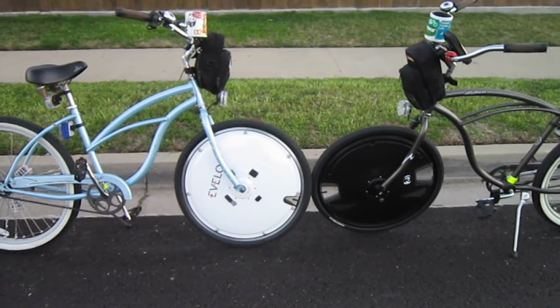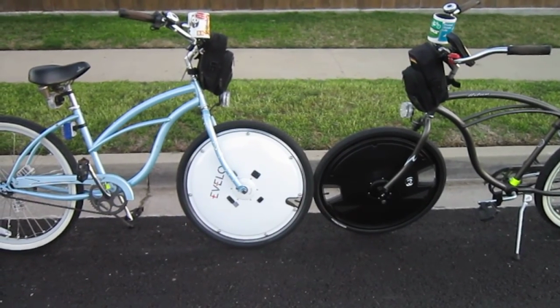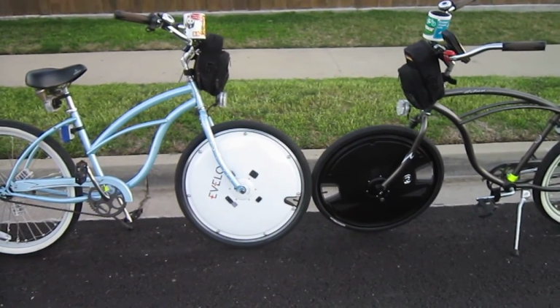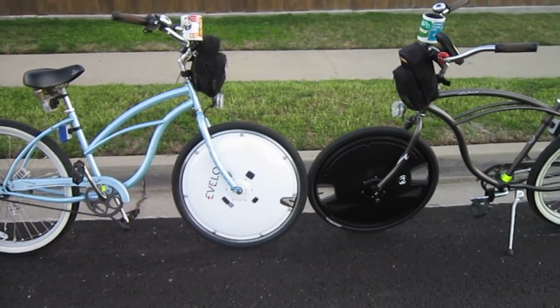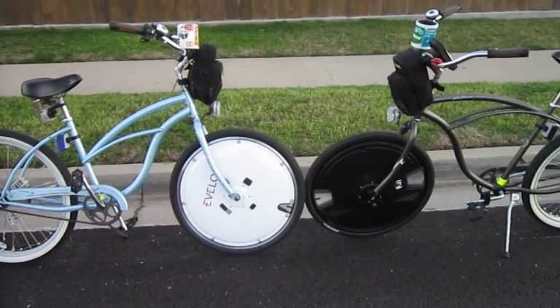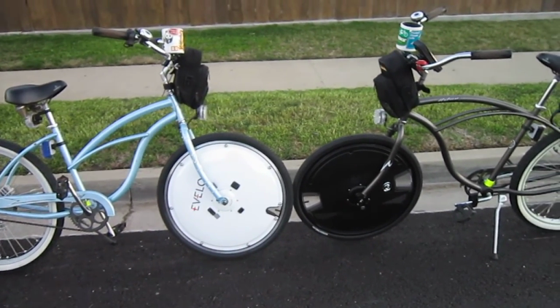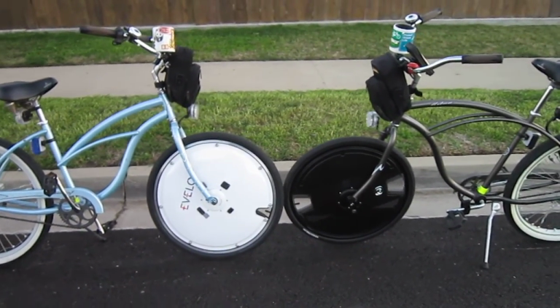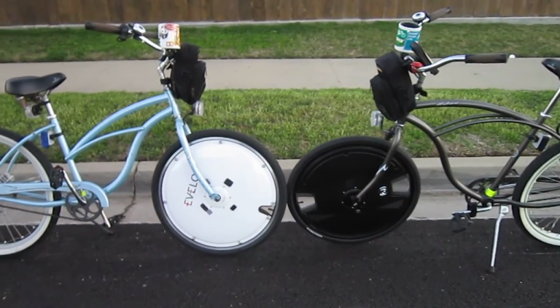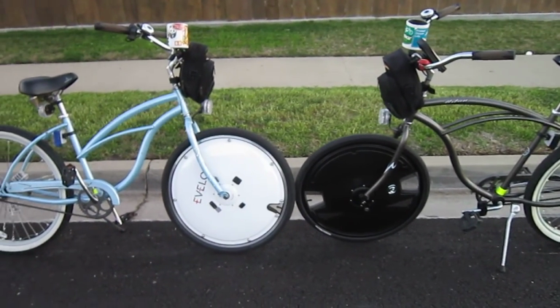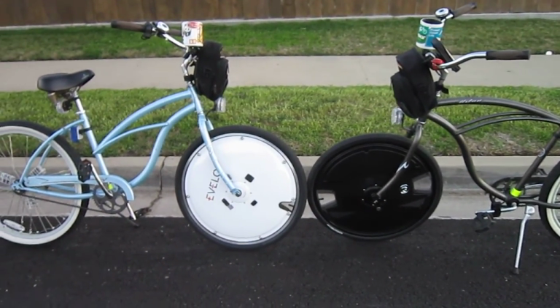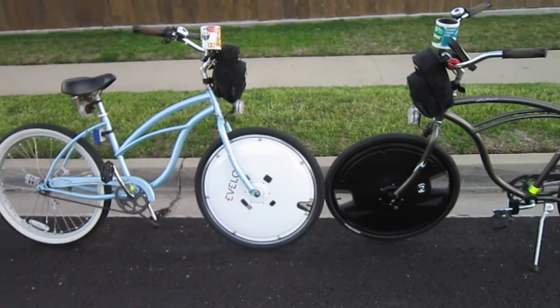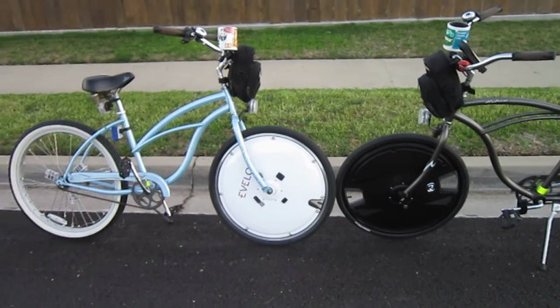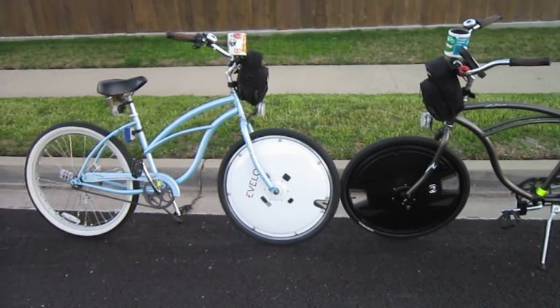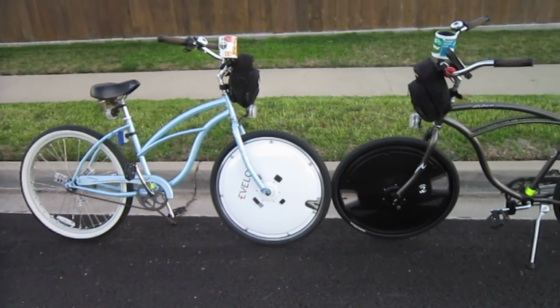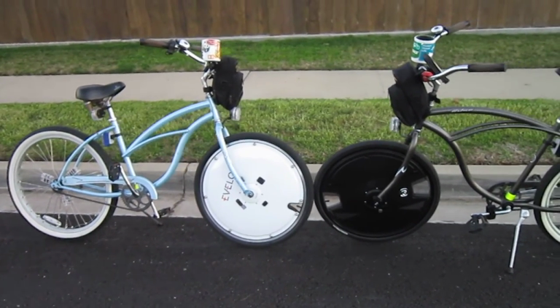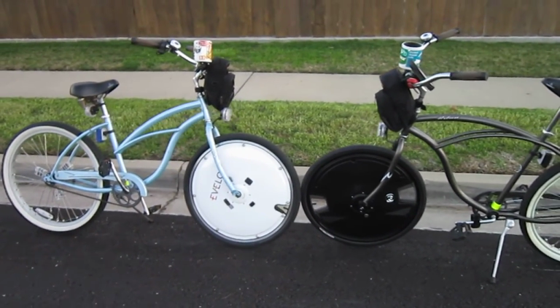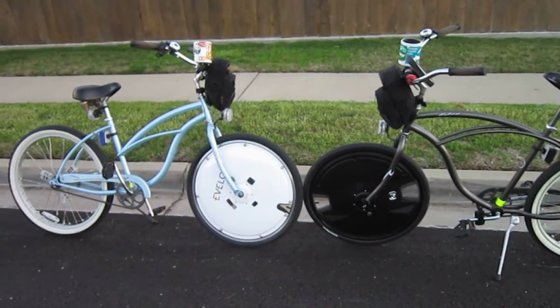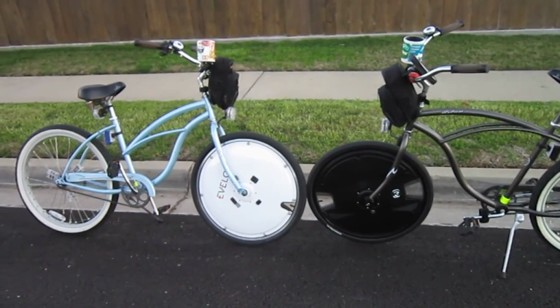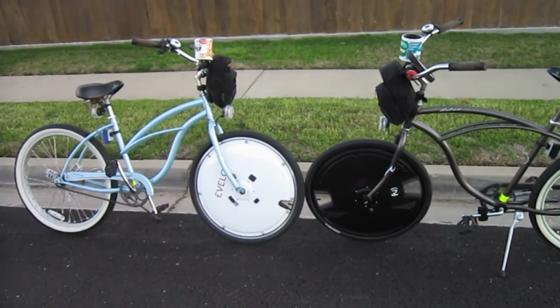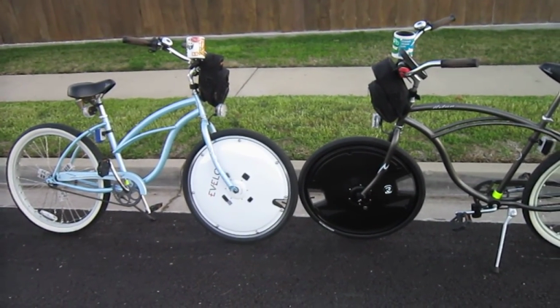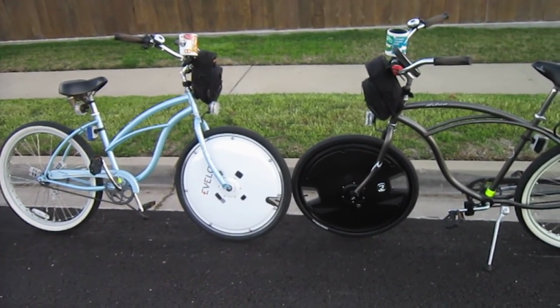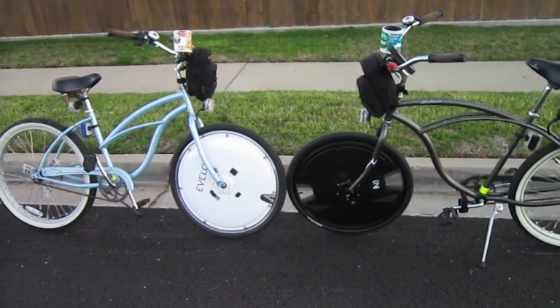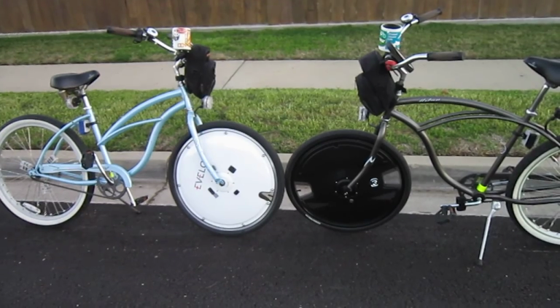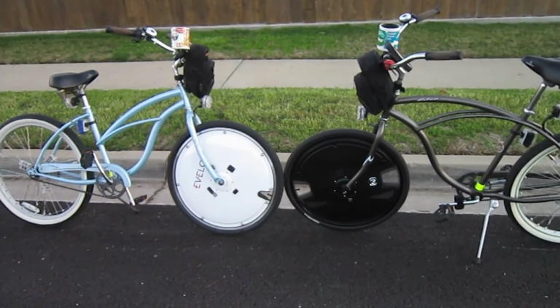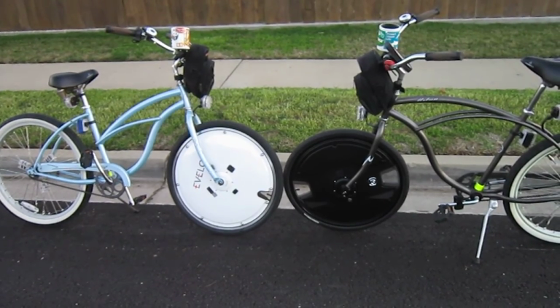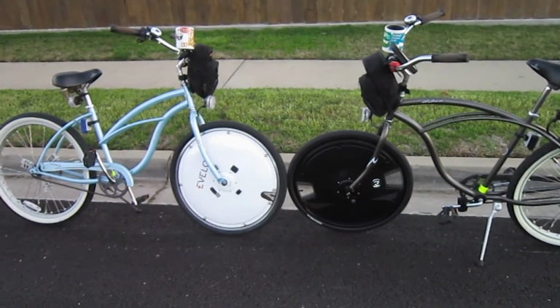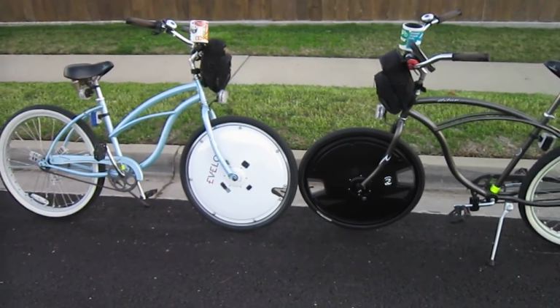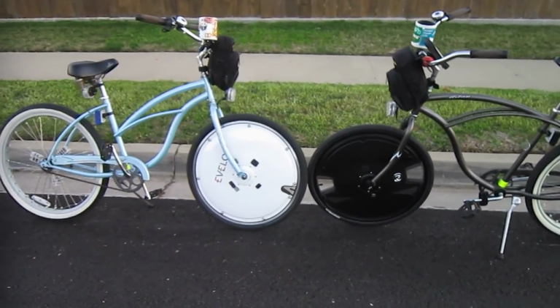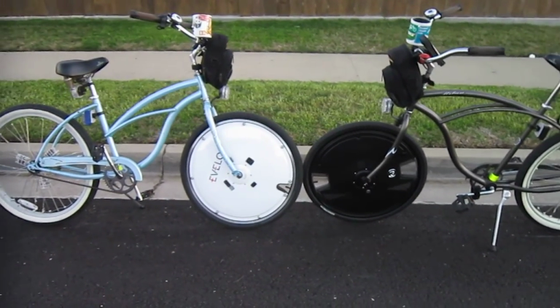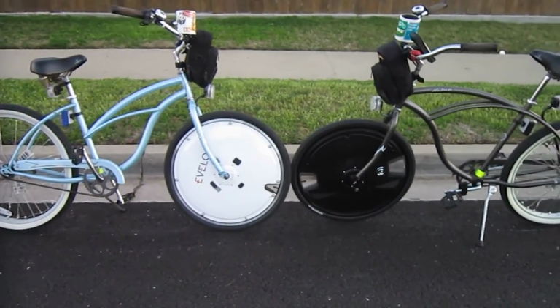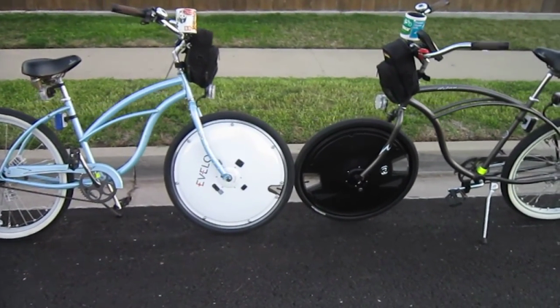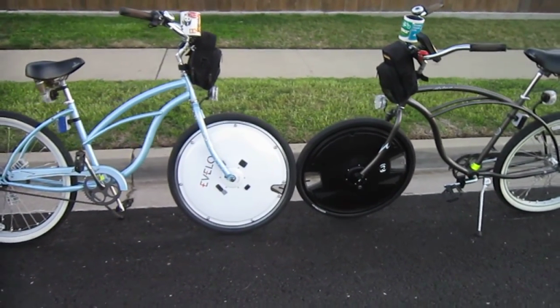Welcome back to Turbo Bob's Bicycle Blog. The sun sets on another eVilo wheel — Omni wheel versus Electron wheel competition. Literally the sun set while I was doing this, and the results were surprising.